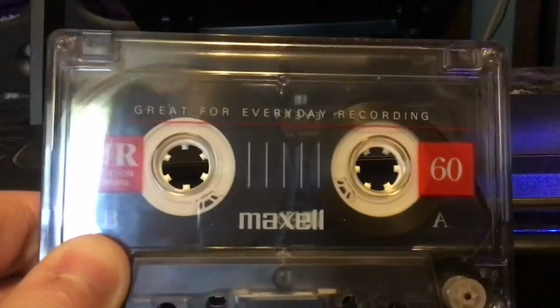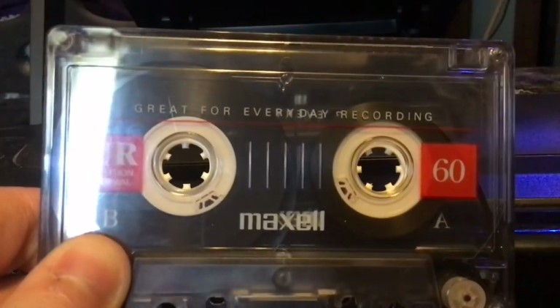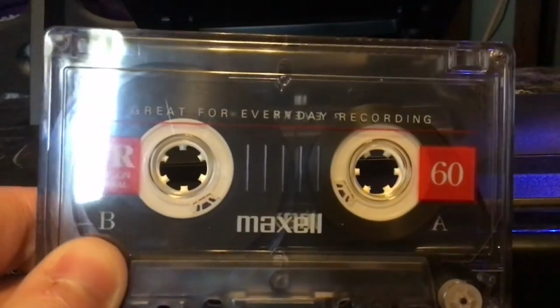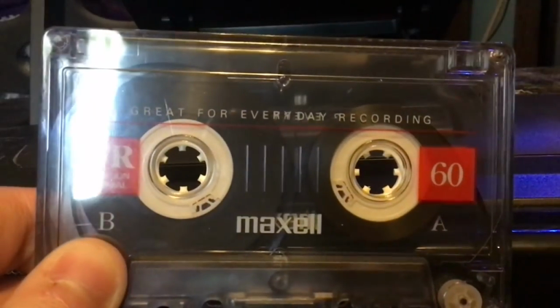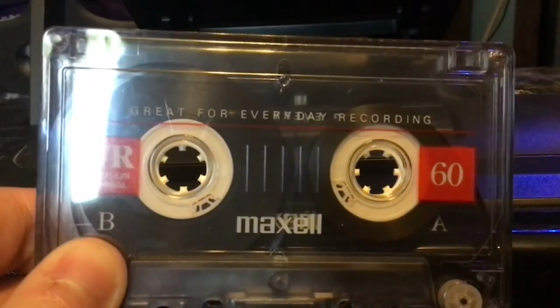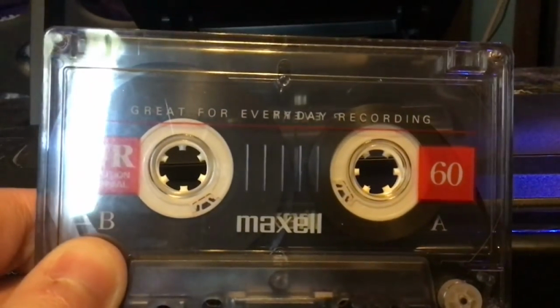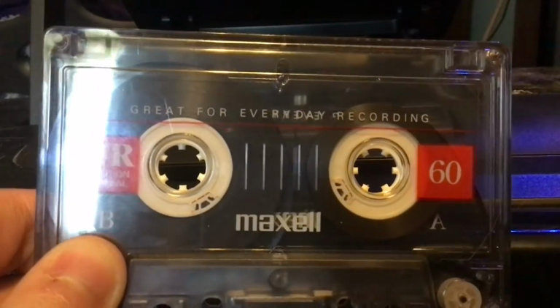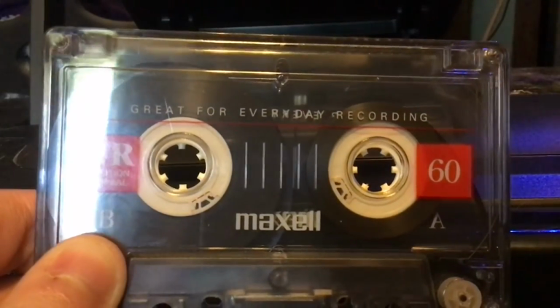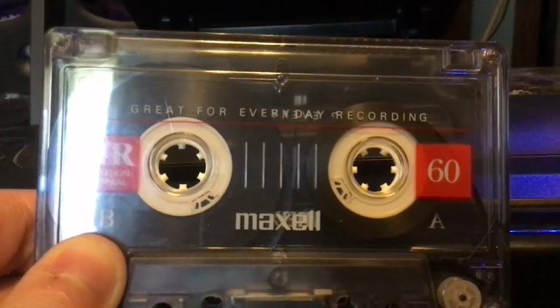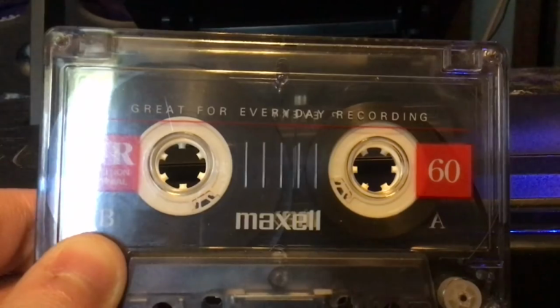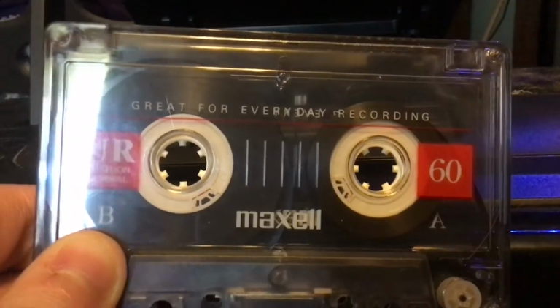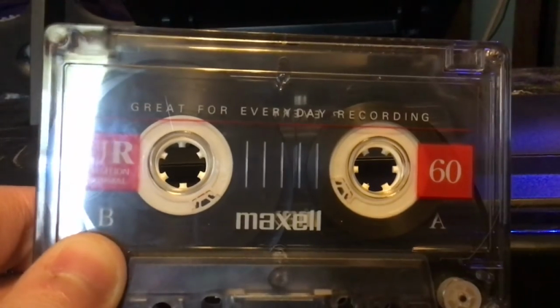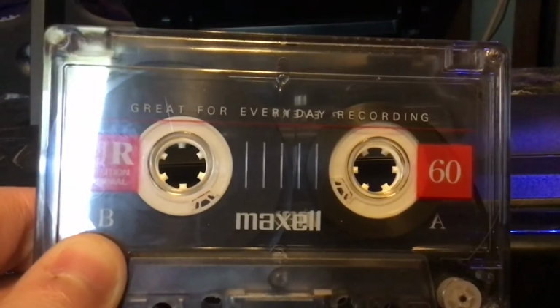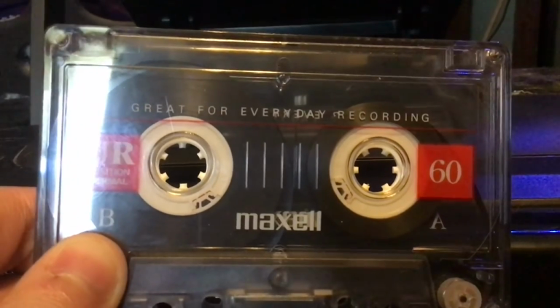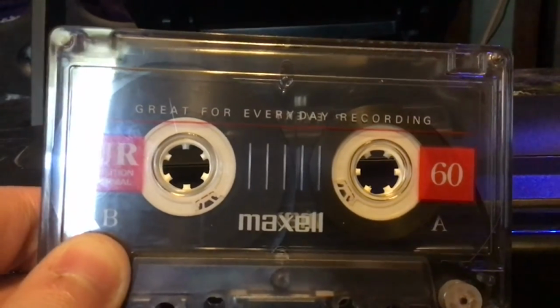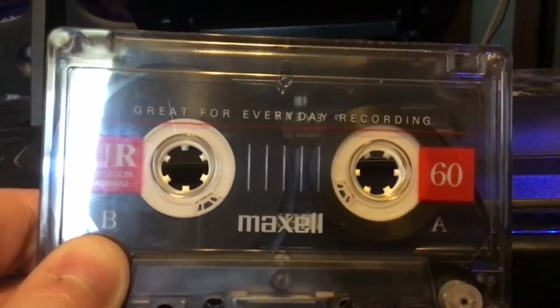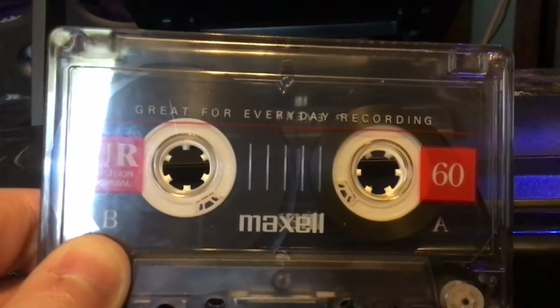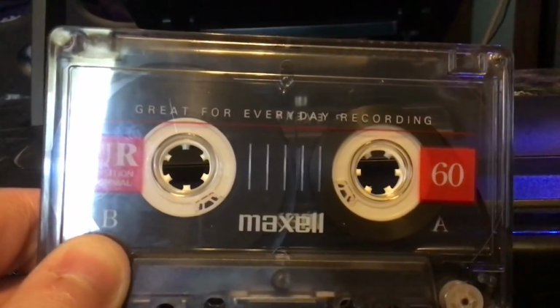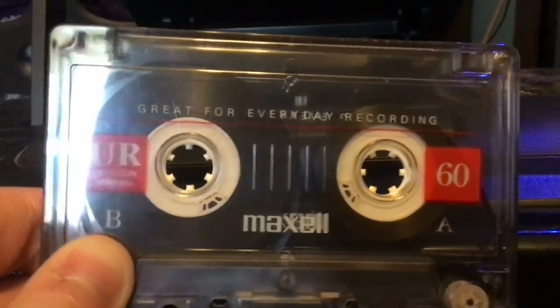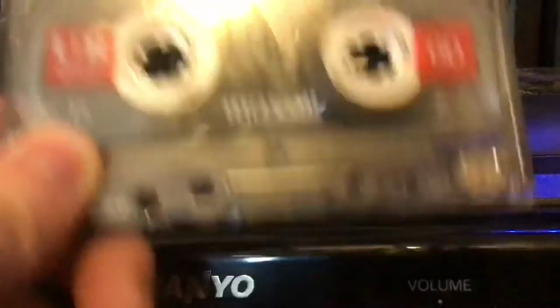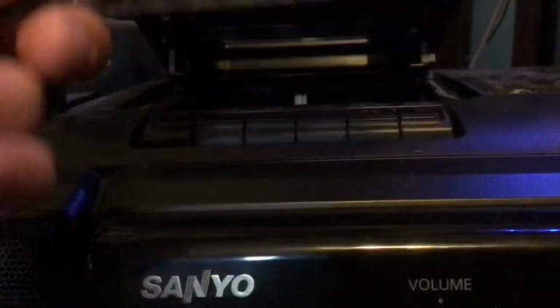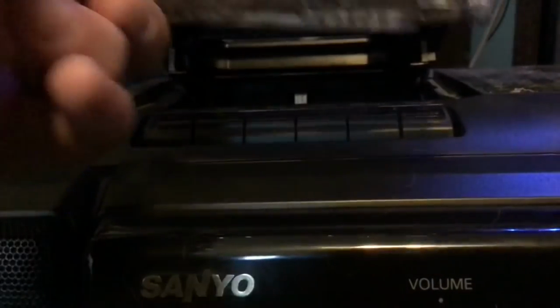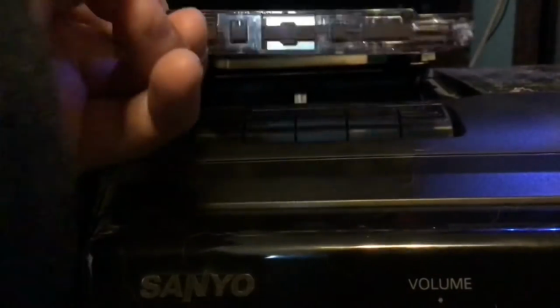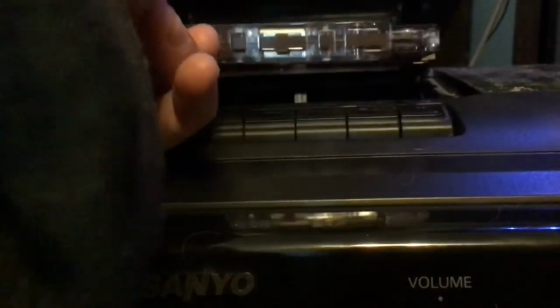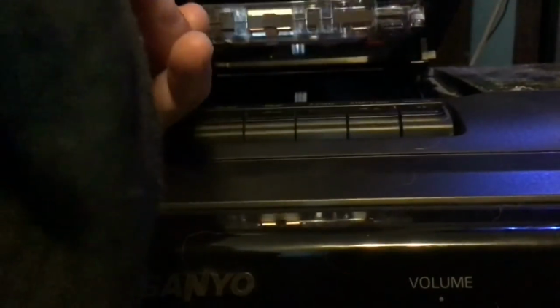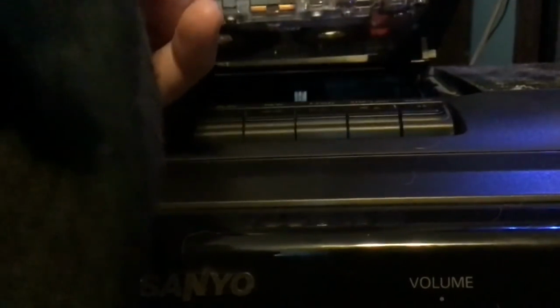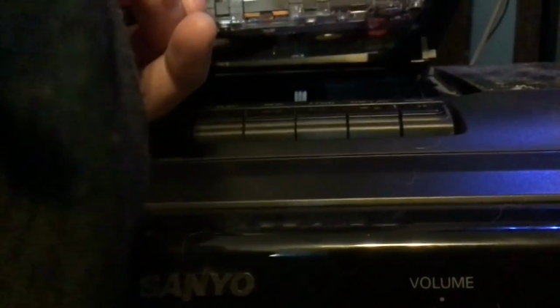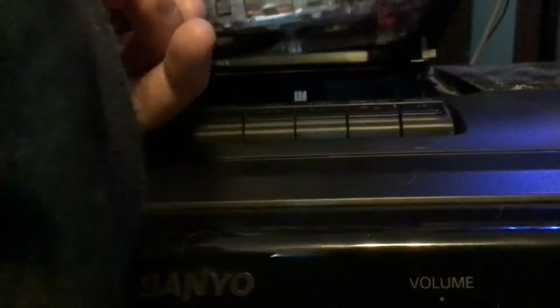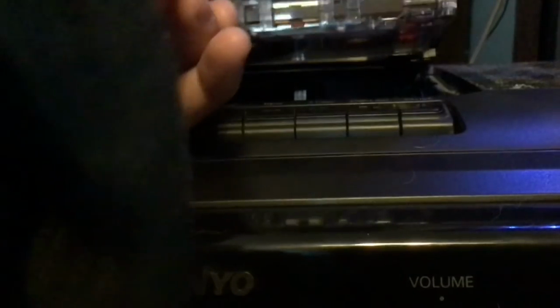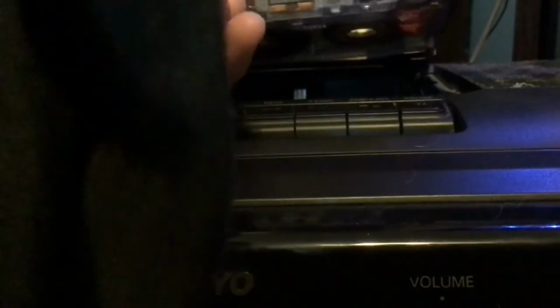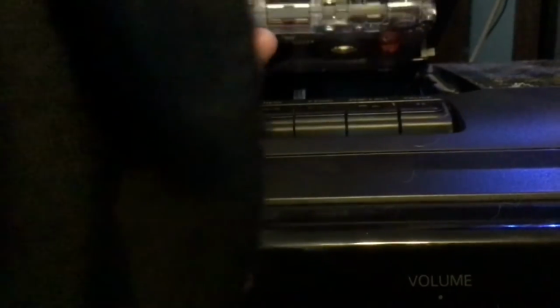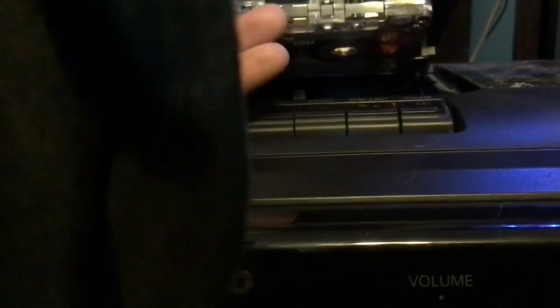The tape I'll be using for this recording is a Maxell Type 1 60-minute tape. I'm starting to put in the tape there.